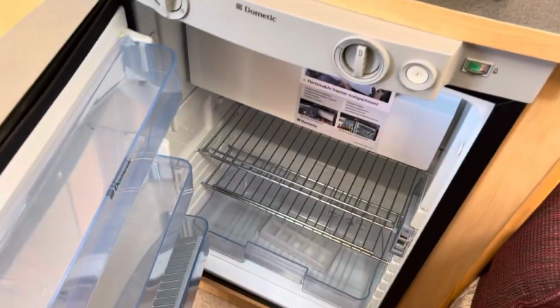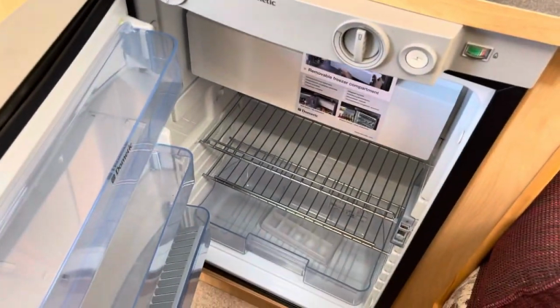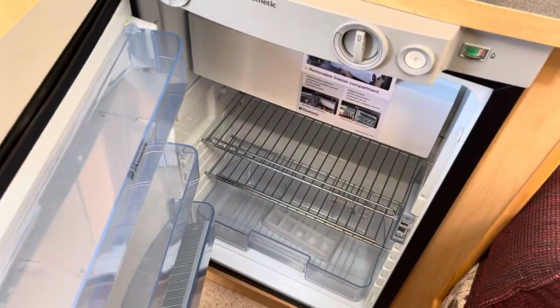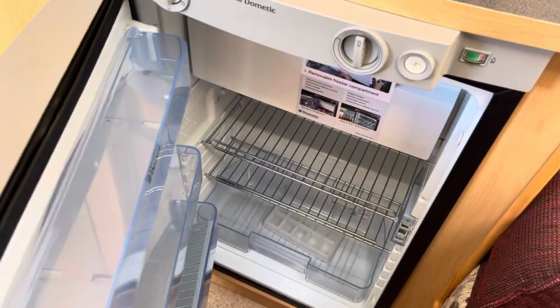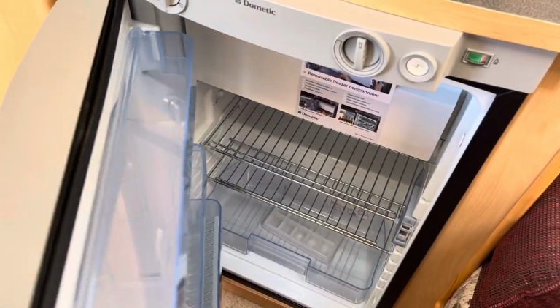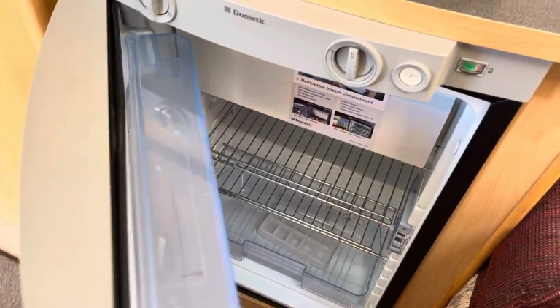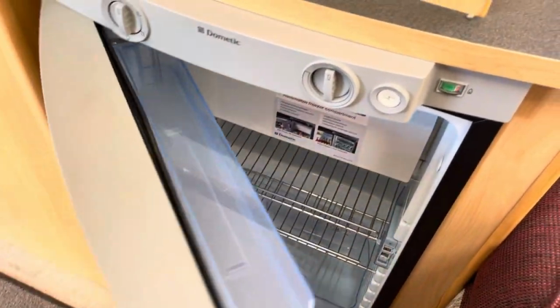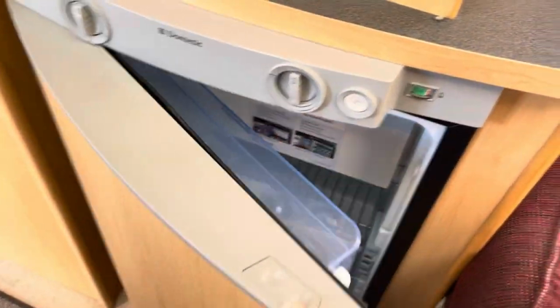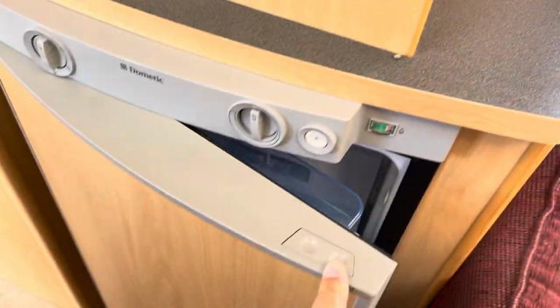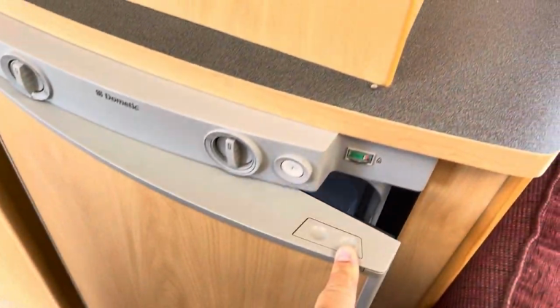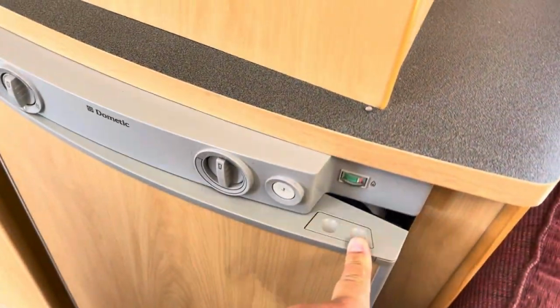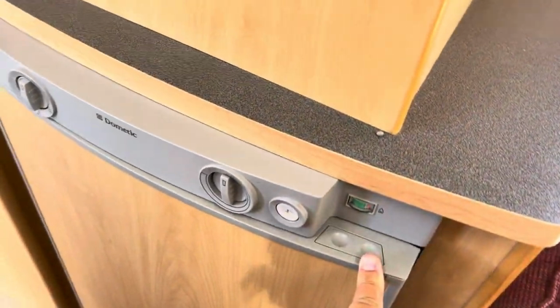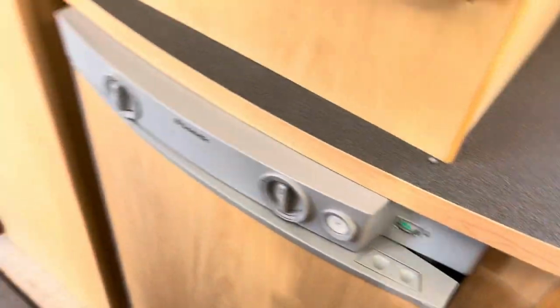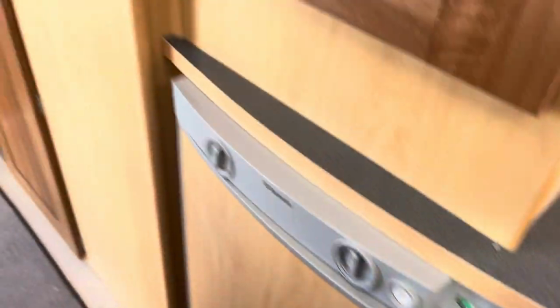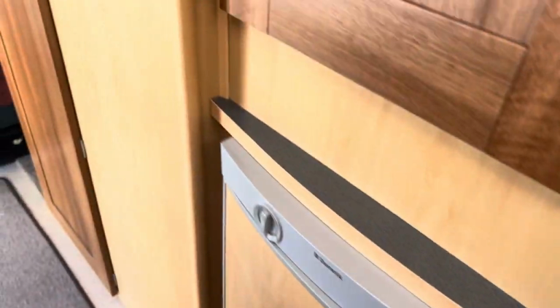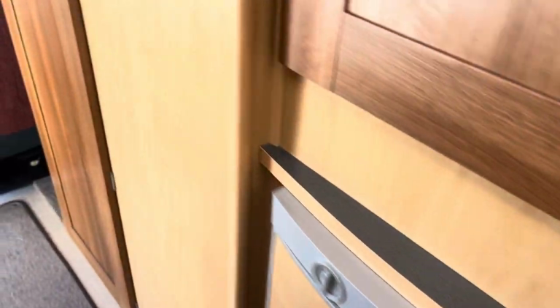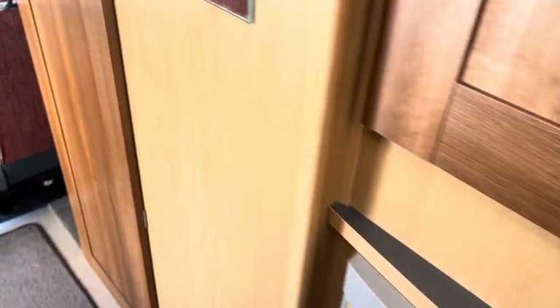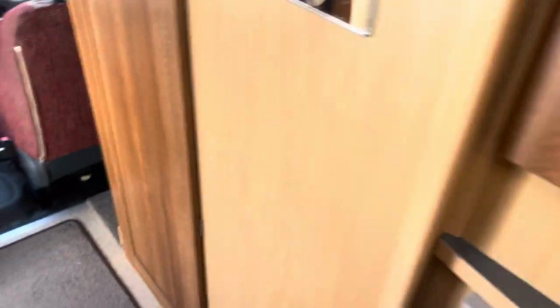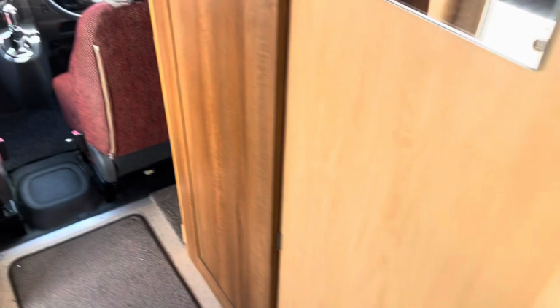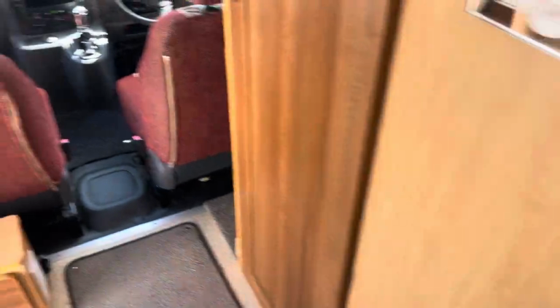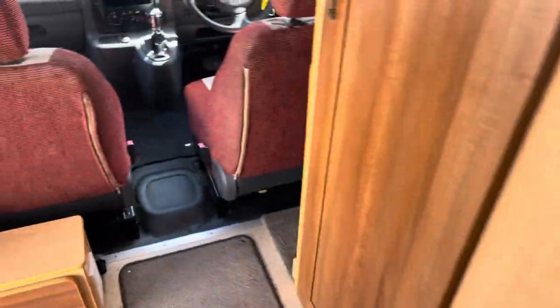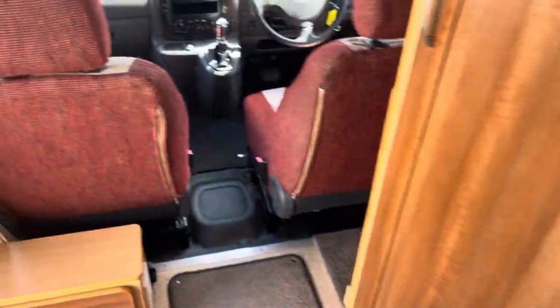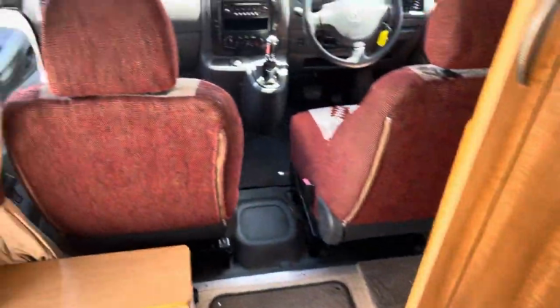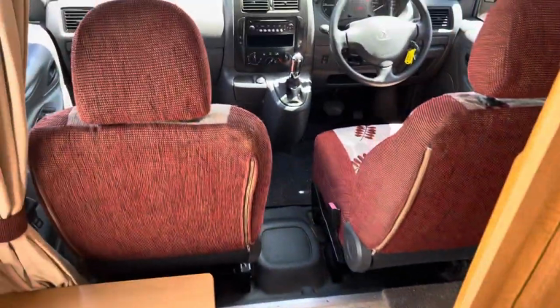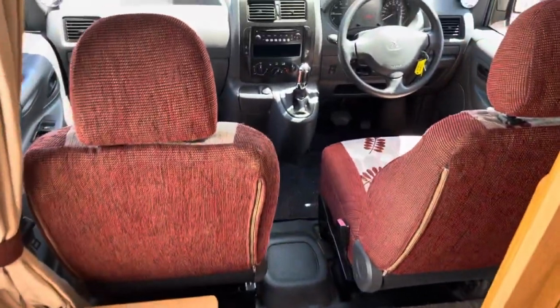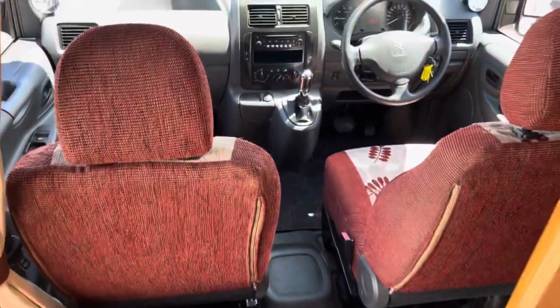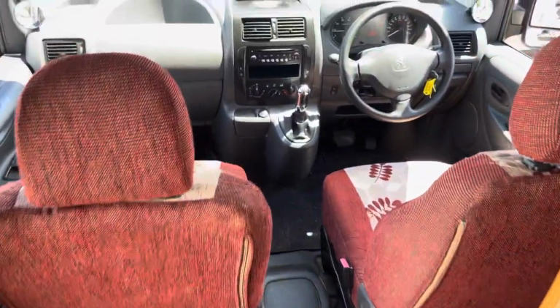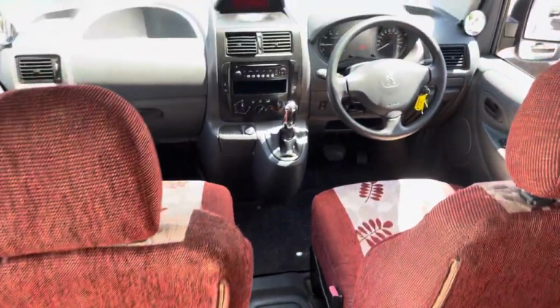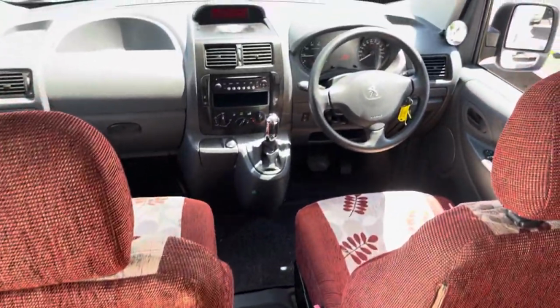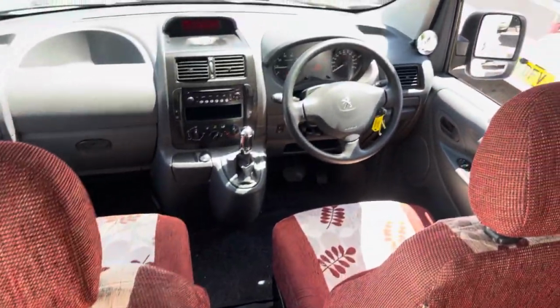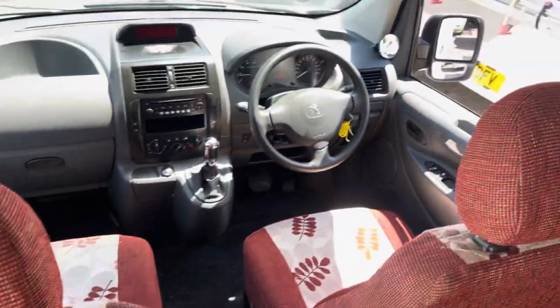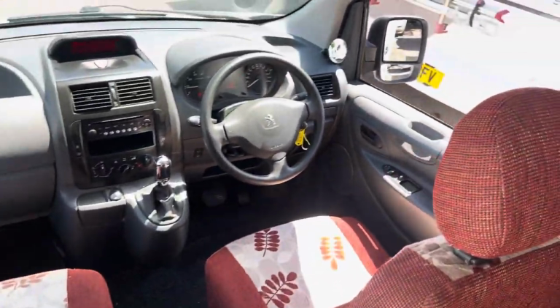Three-way fridge freezer, the Dometic one. You can get through there into the cab quite easily.